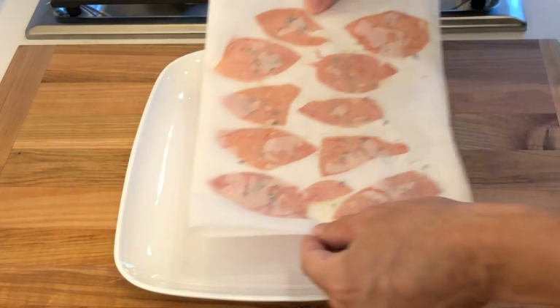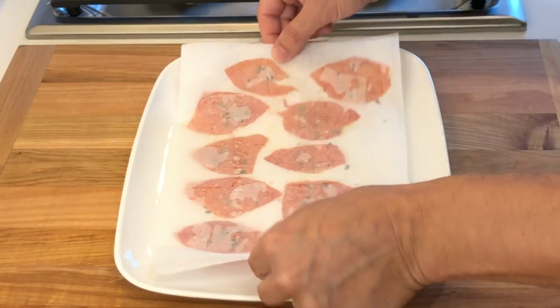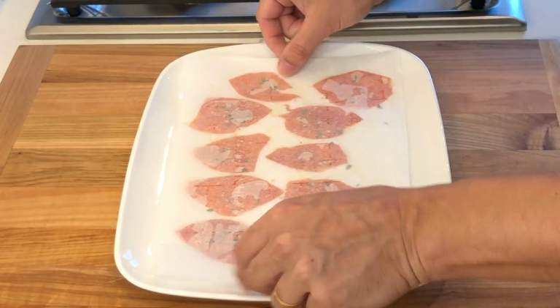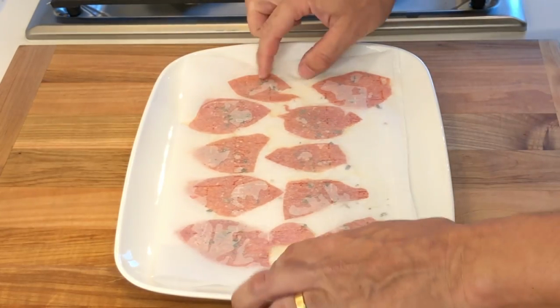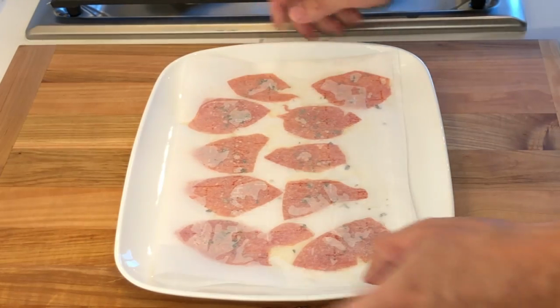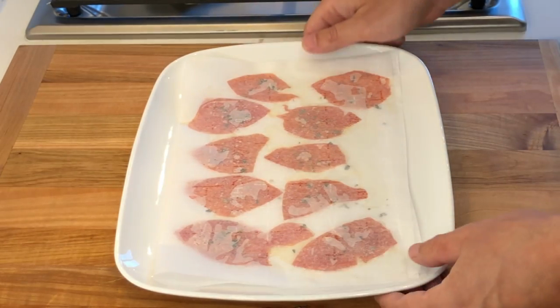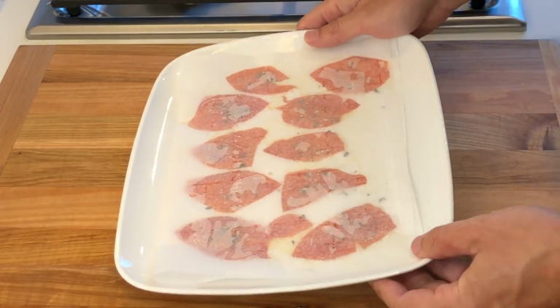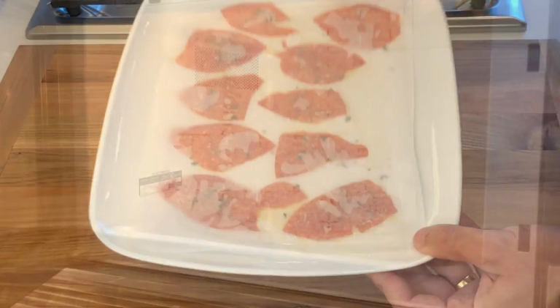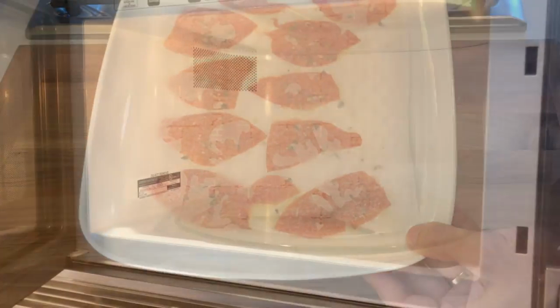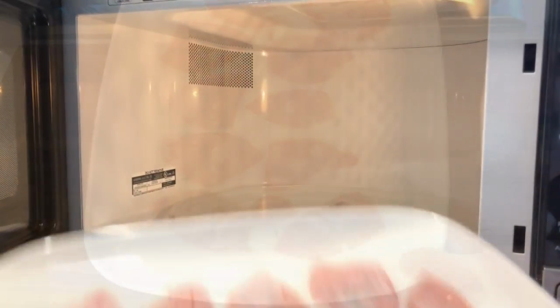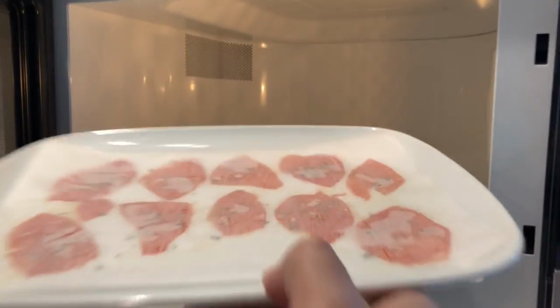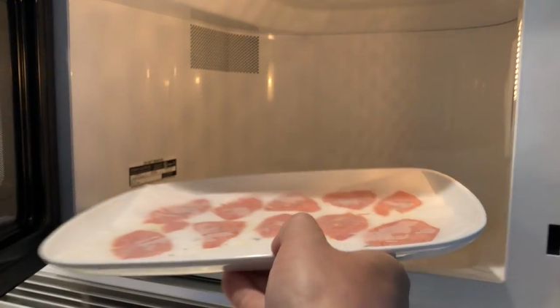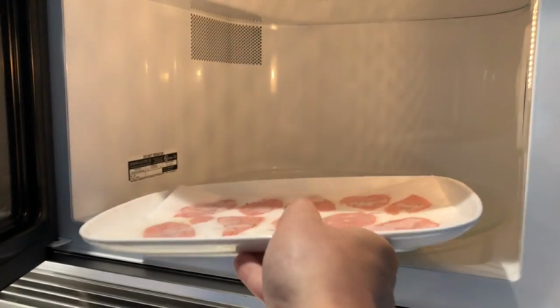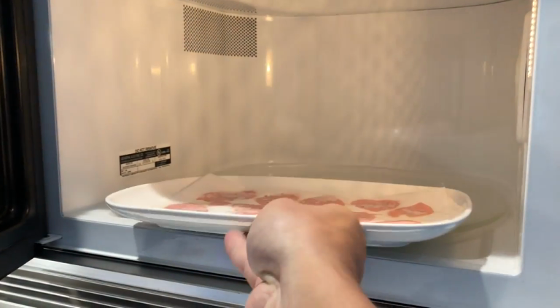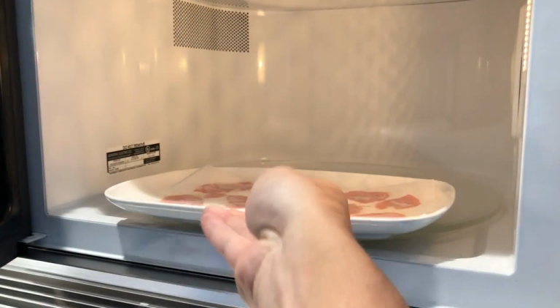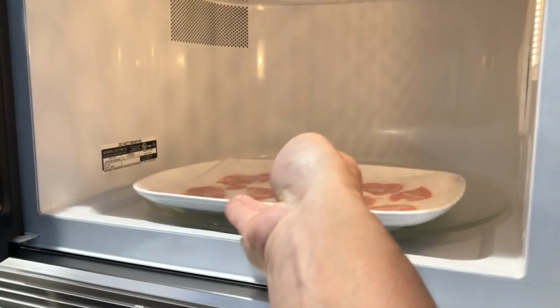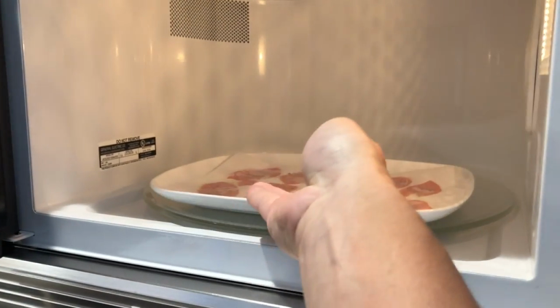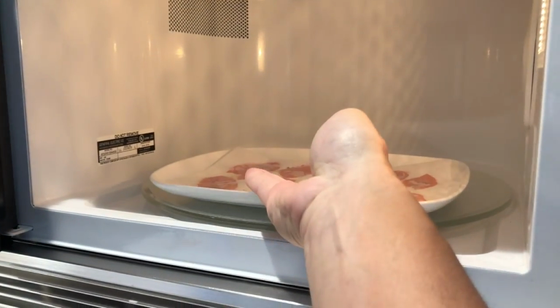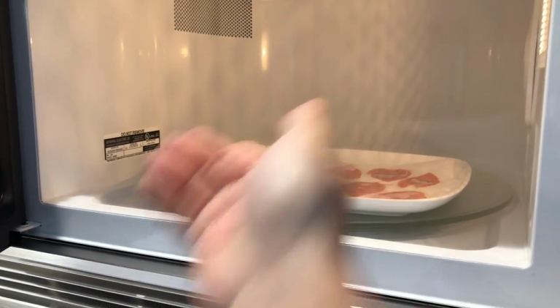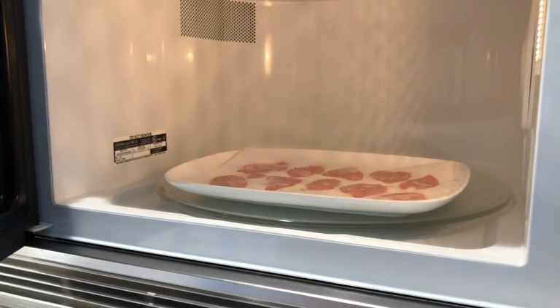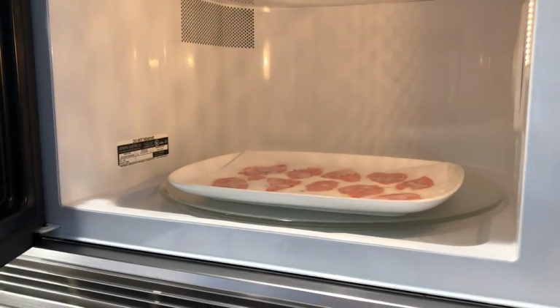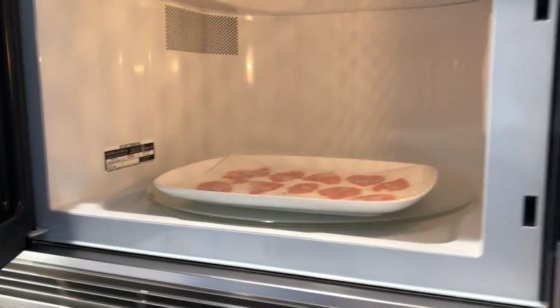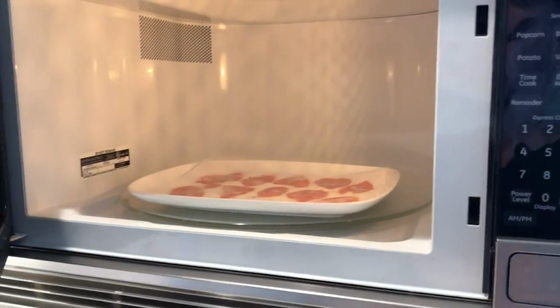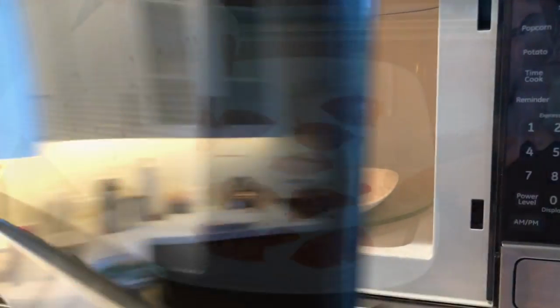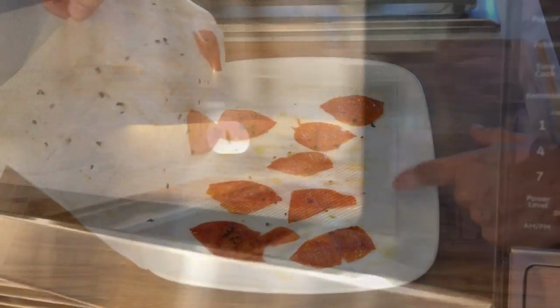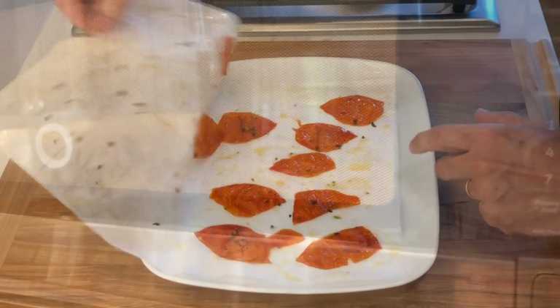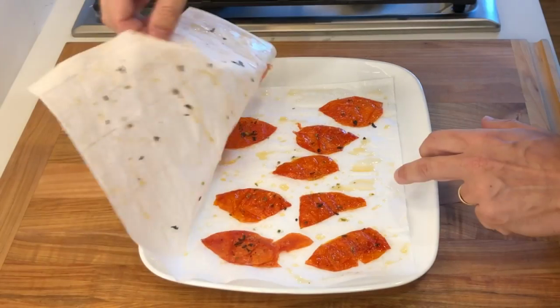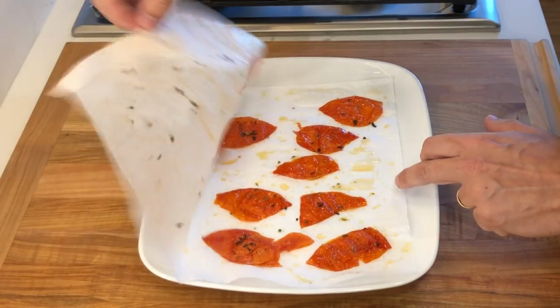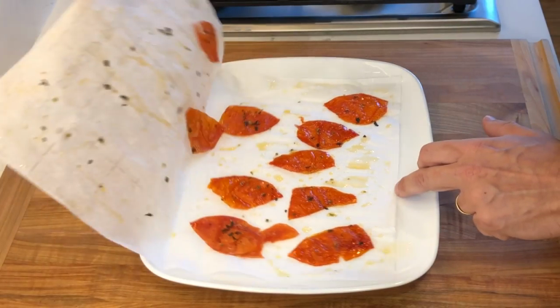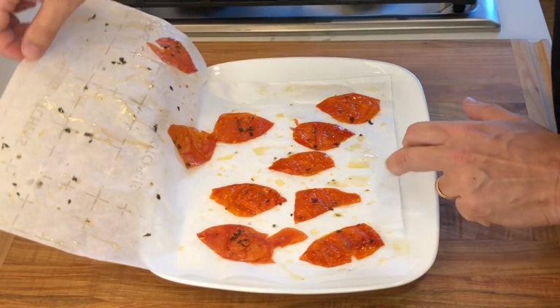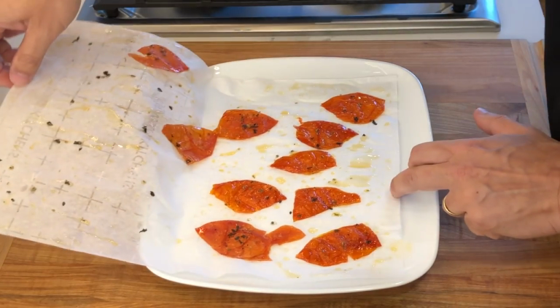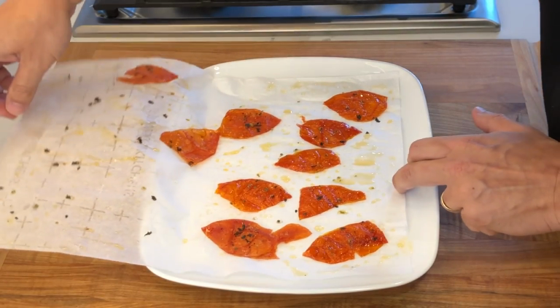Place it on a microwave-safe dish and microwave on high for three minutes. The time can vary slightly depending on the size of the skins and your microwave oven.